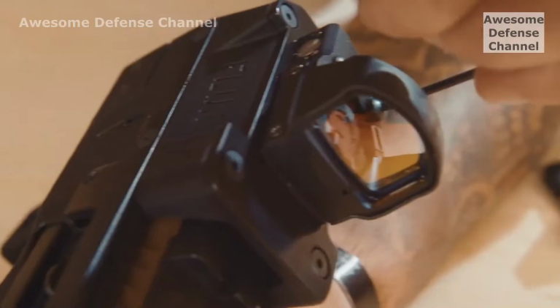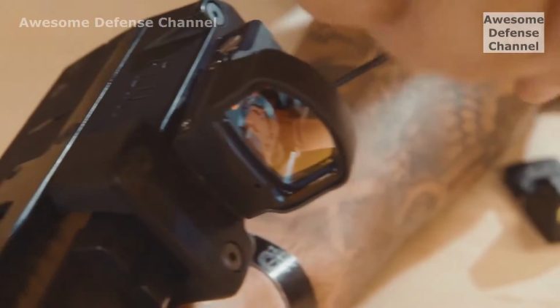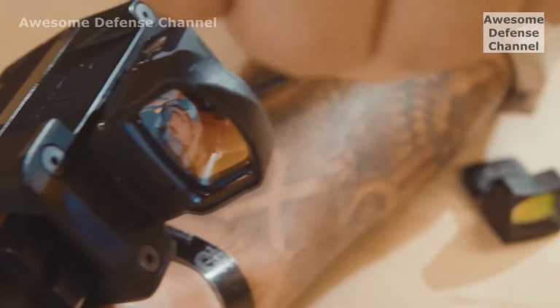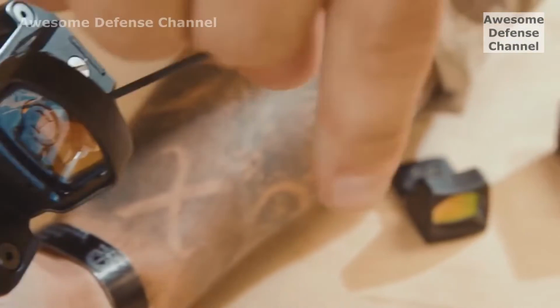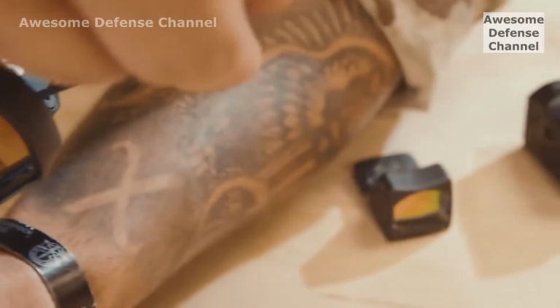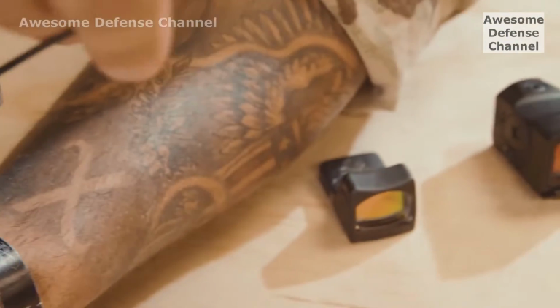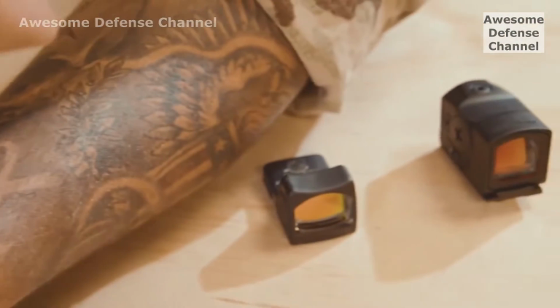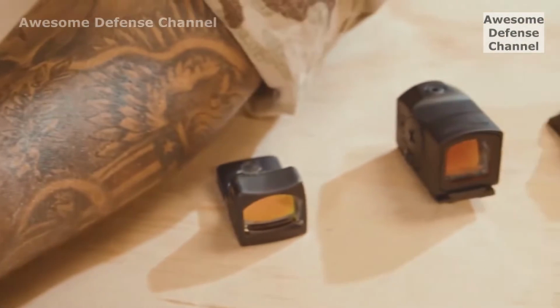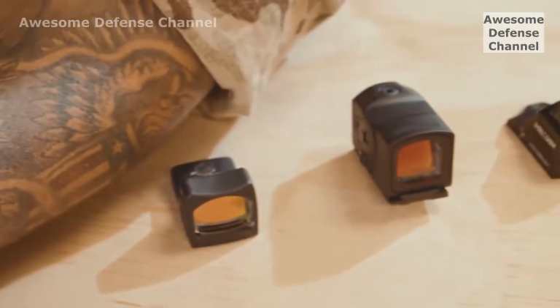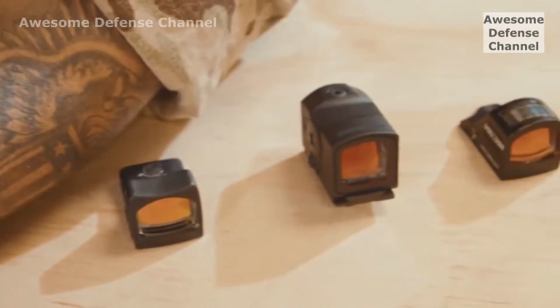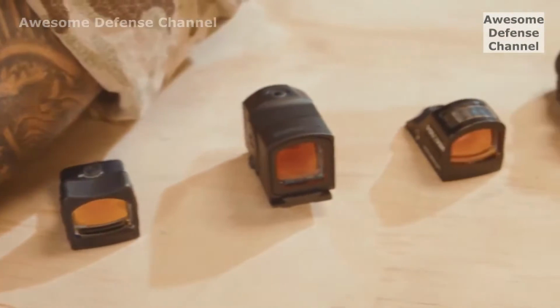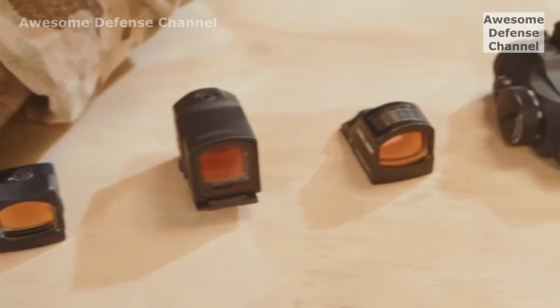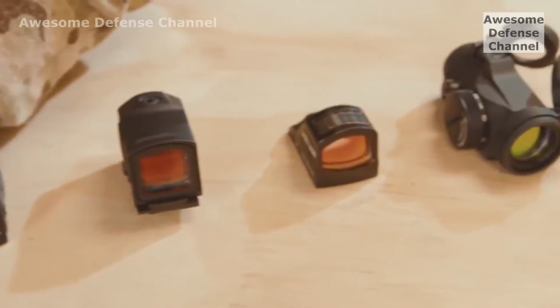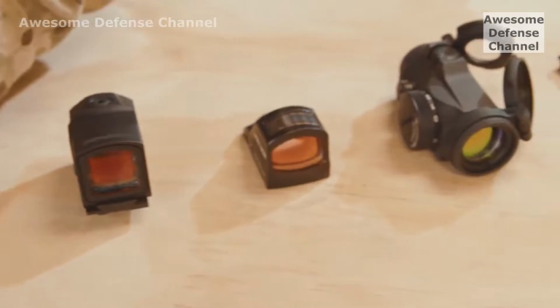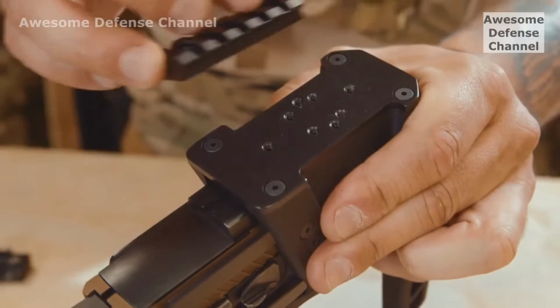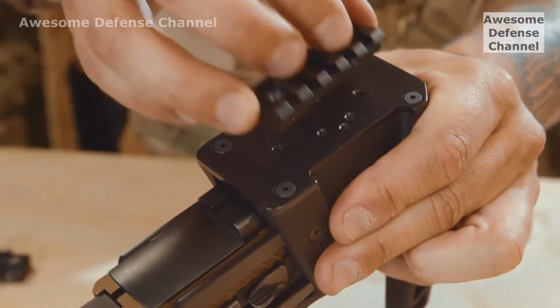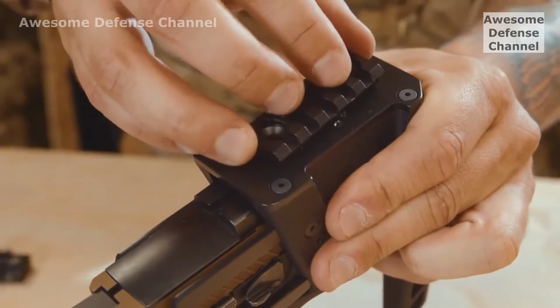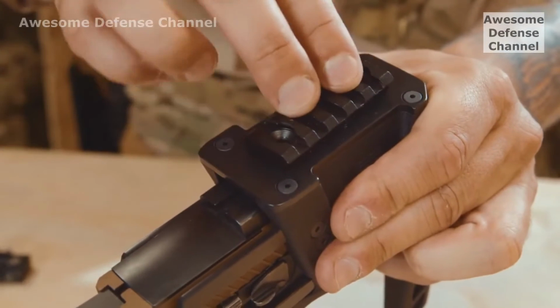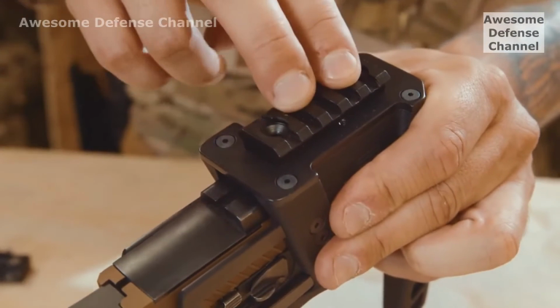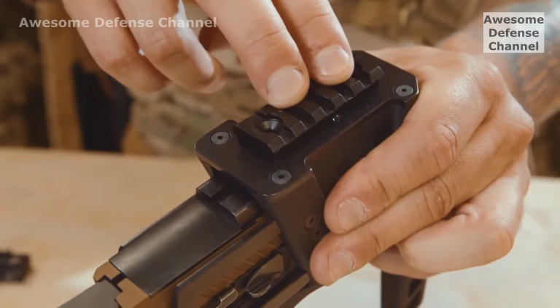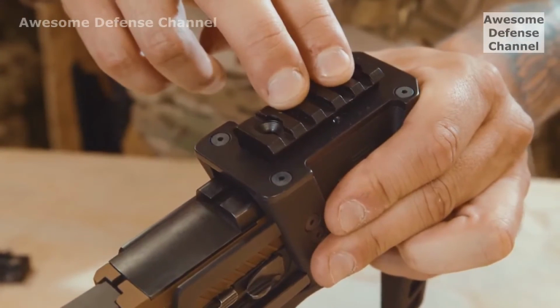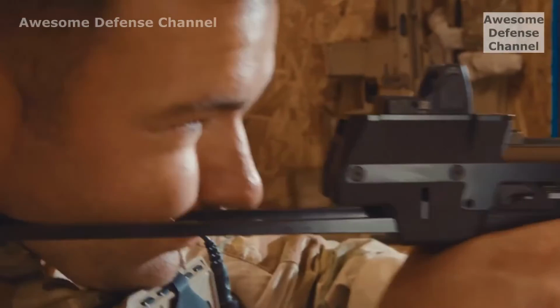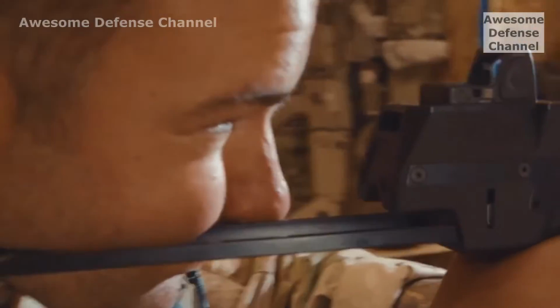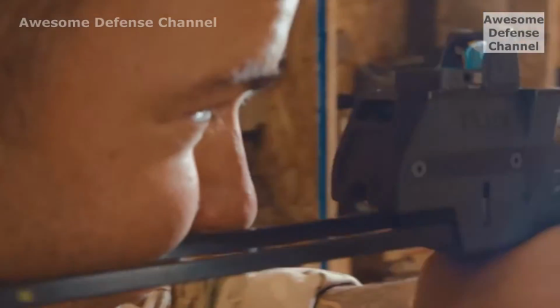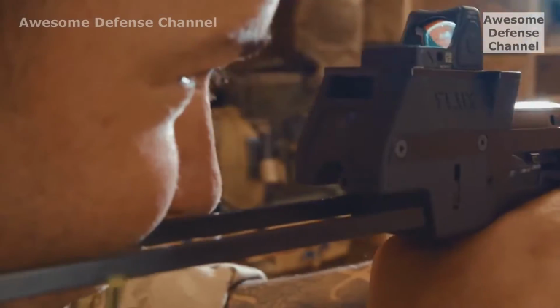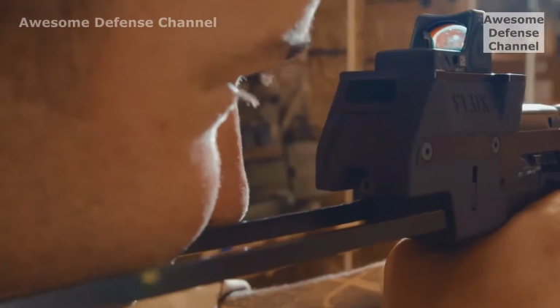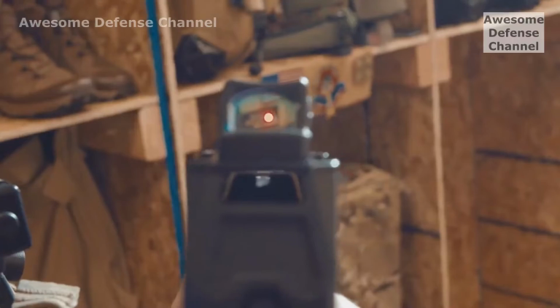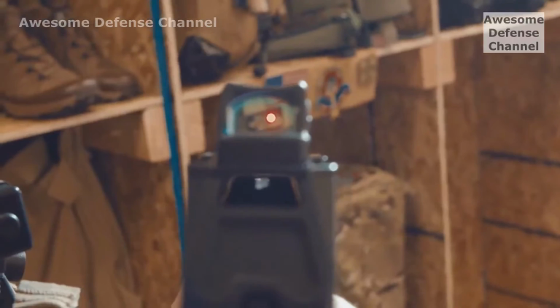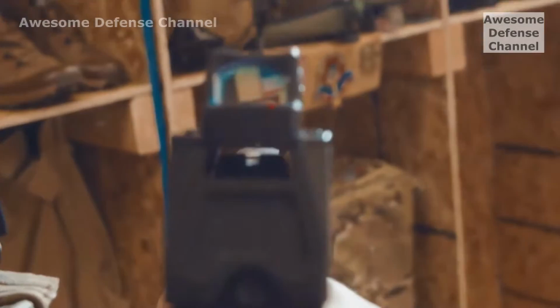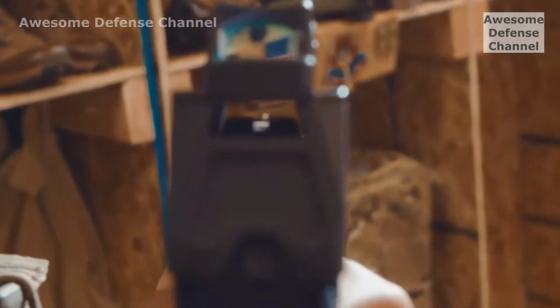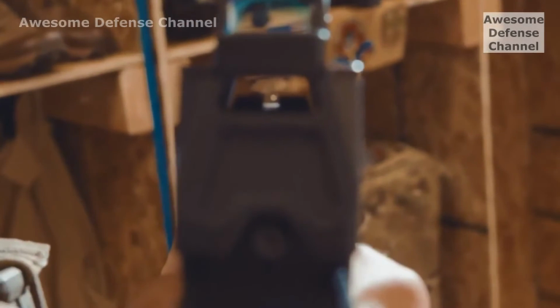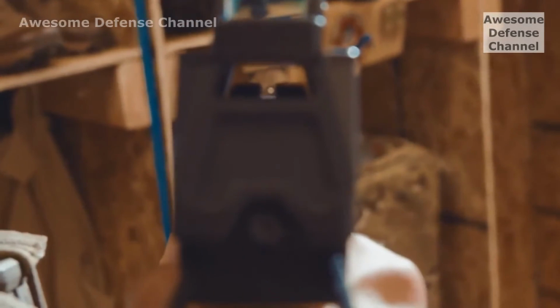The optic mount fits a wide variety of red-dot sights. Or, you can attach a pic rail to mount larger optics. By looking under the mount, you can still use your iron sights as backups.